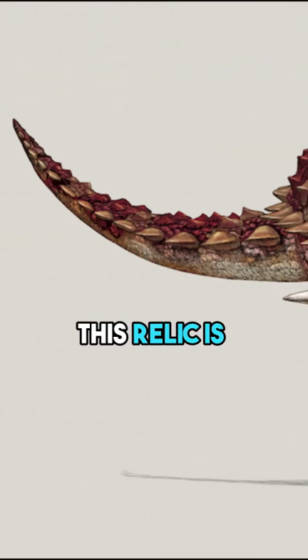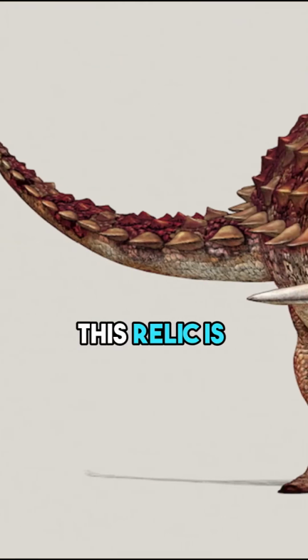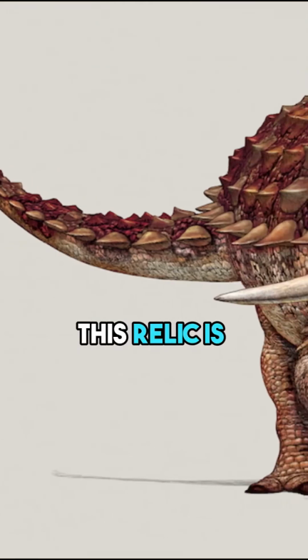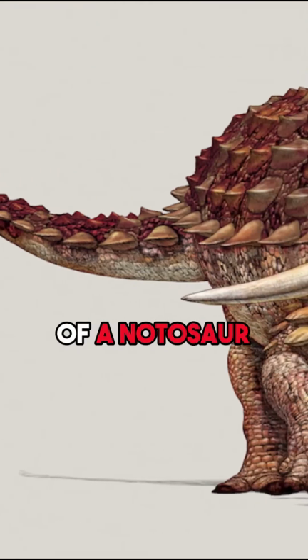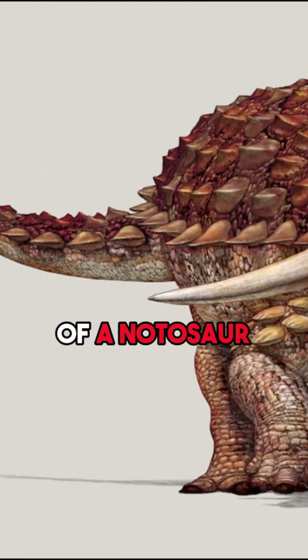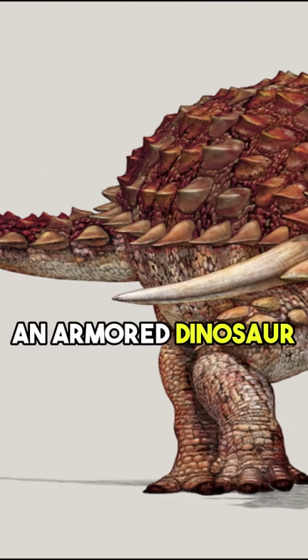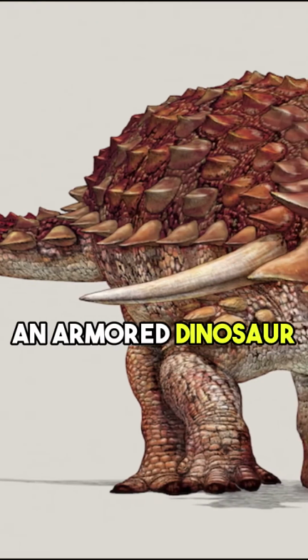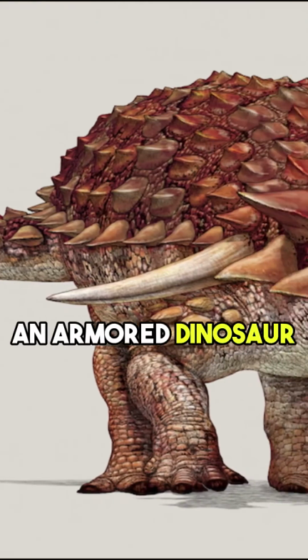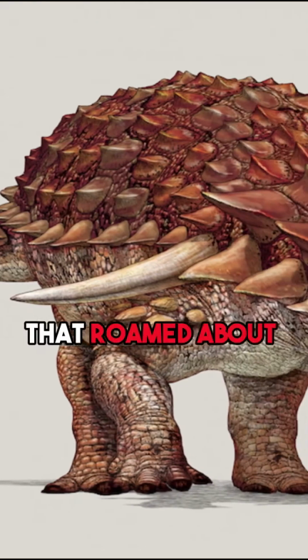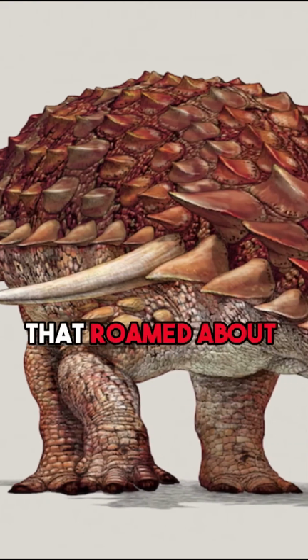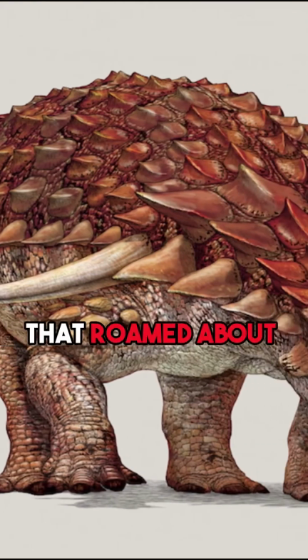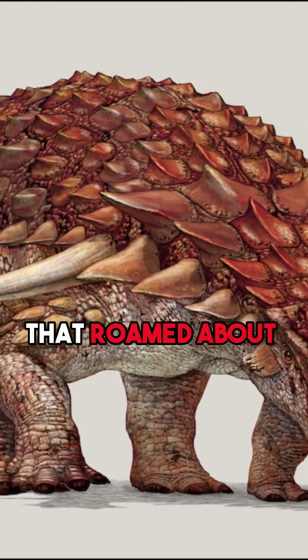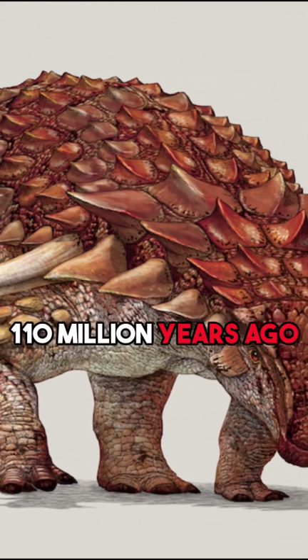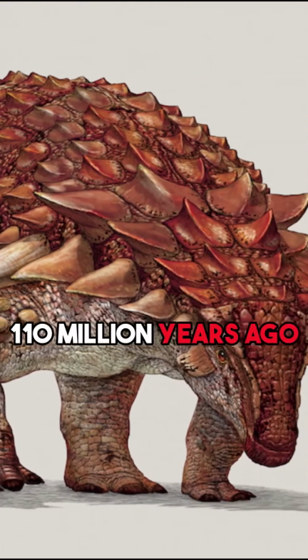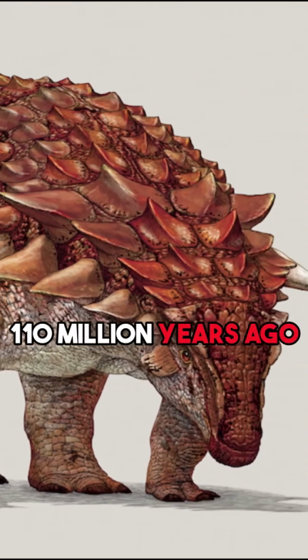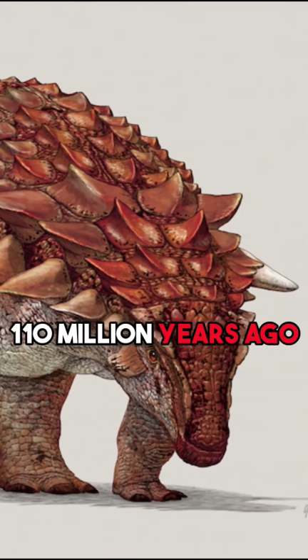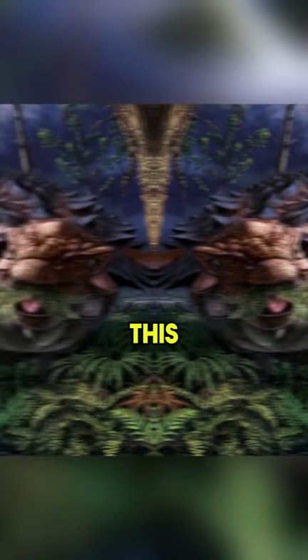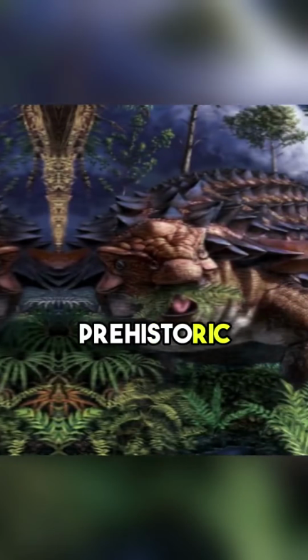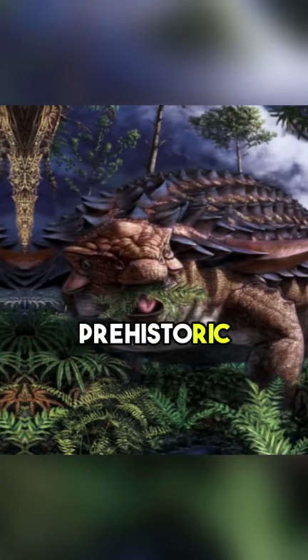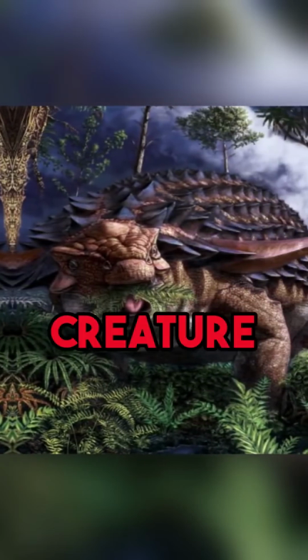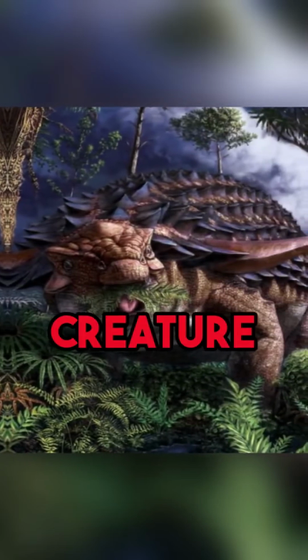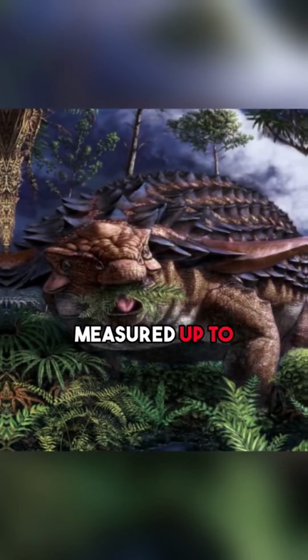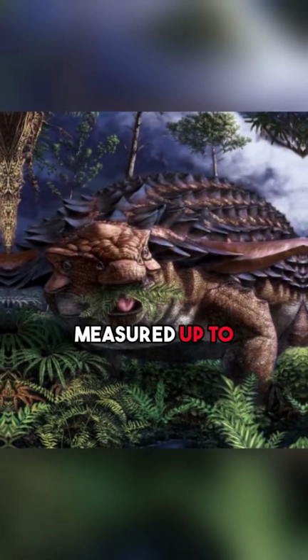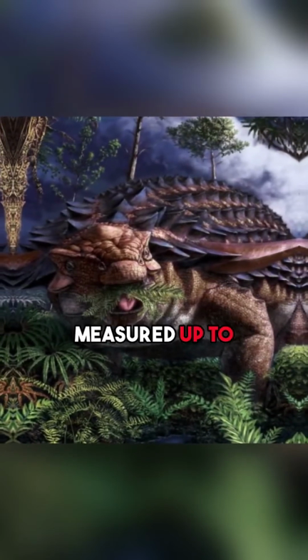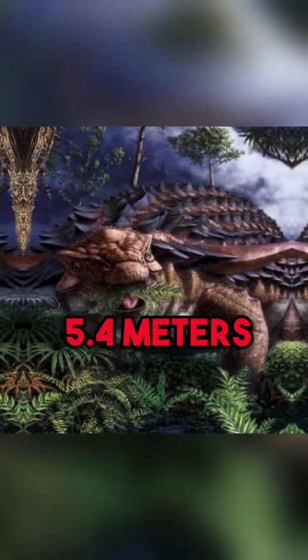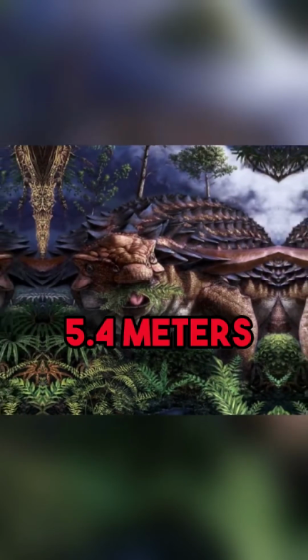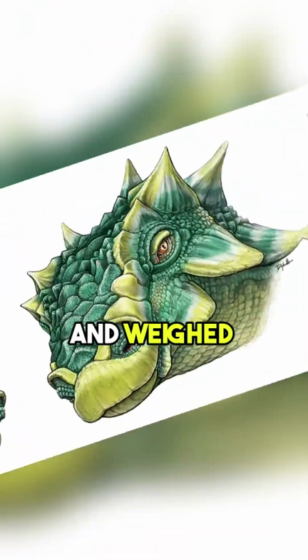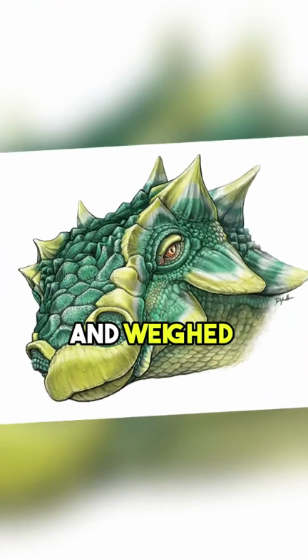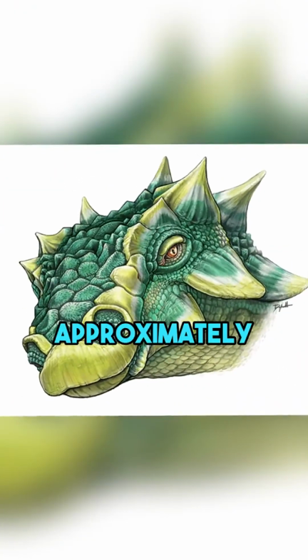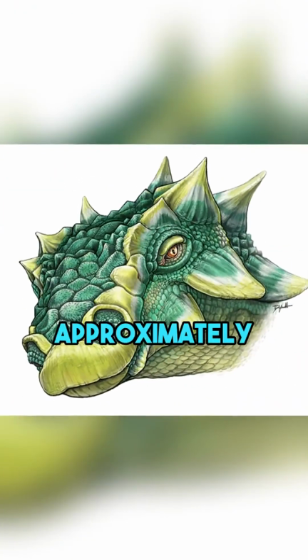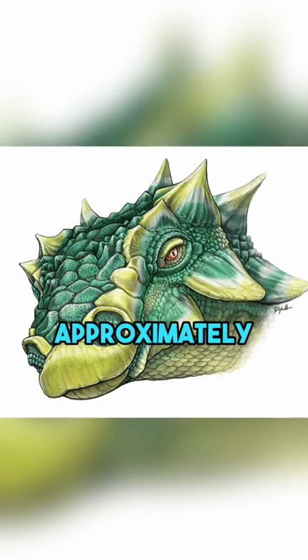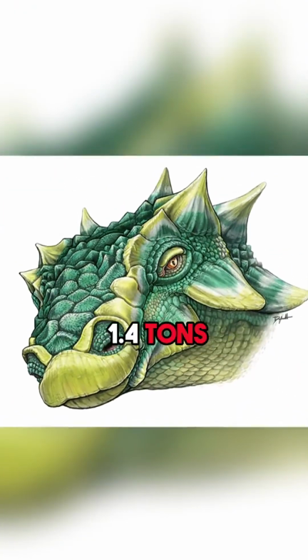This relic is of a nodosaur, an armored dinosaur that roamed about 110 million years ago. This prehistoric creature measured up to 5.4 meters and weighed approximately 1.4 tons.